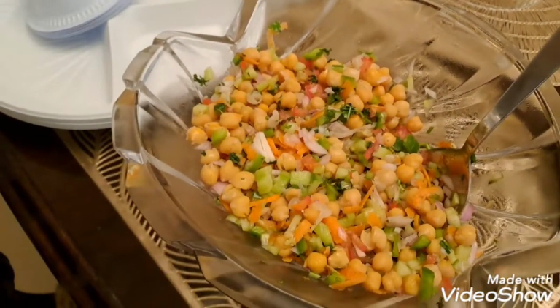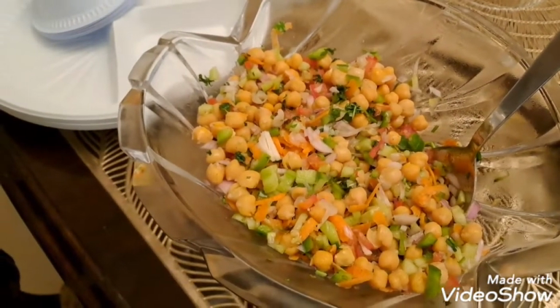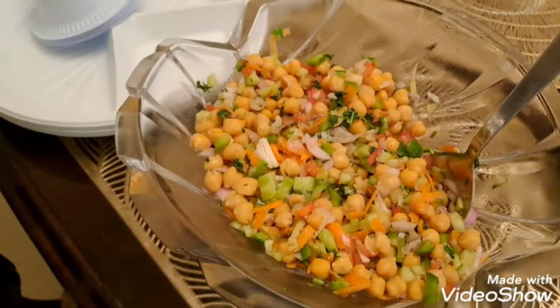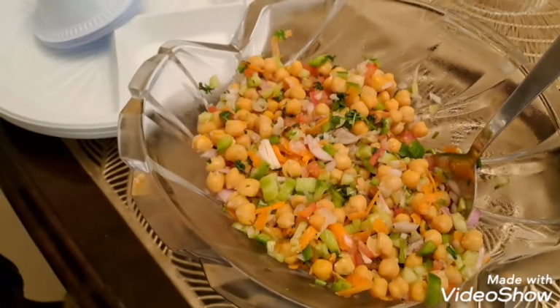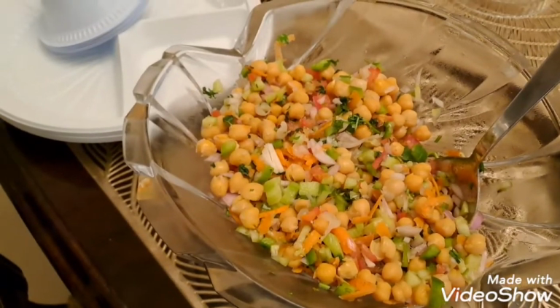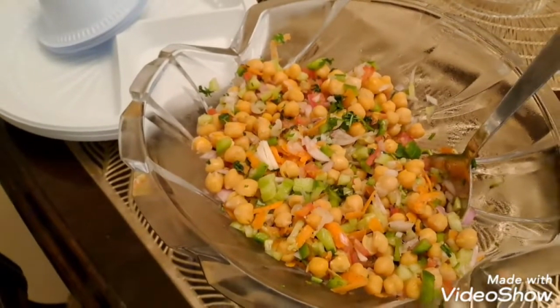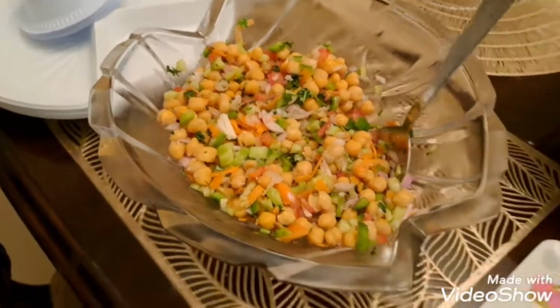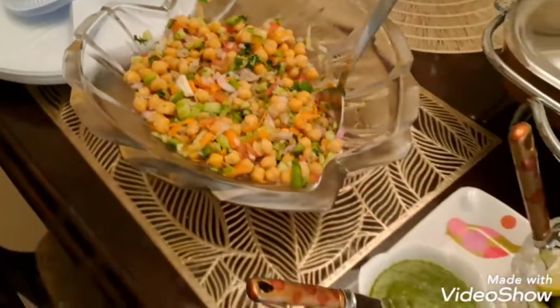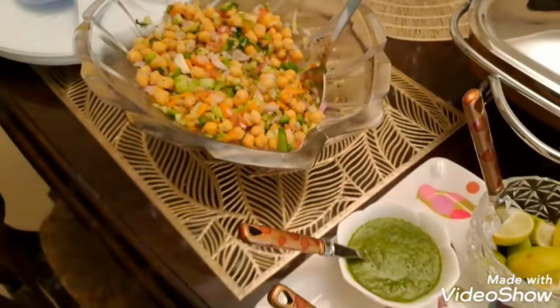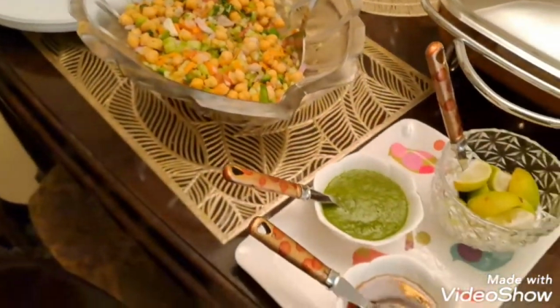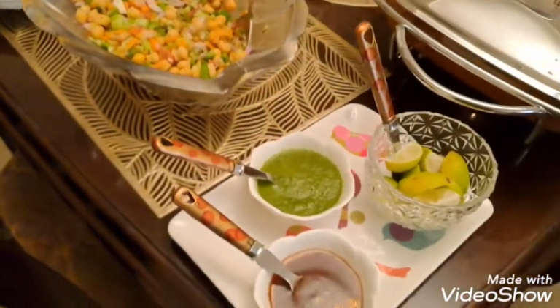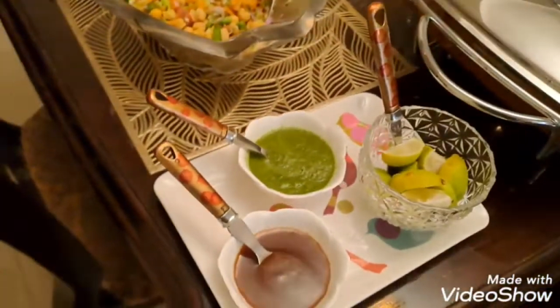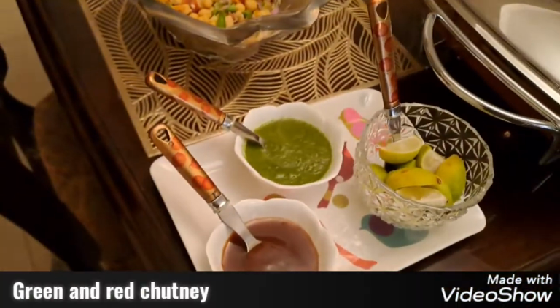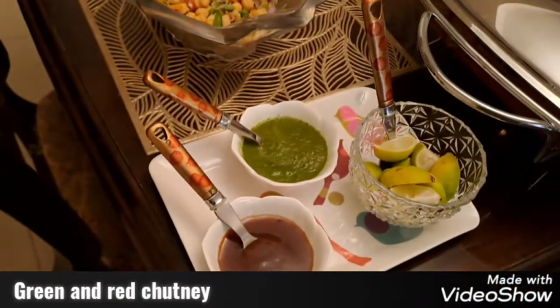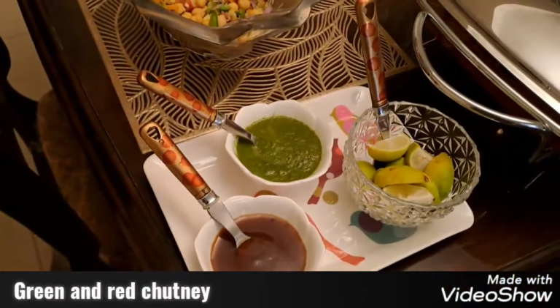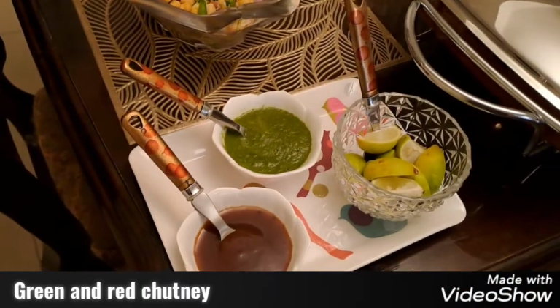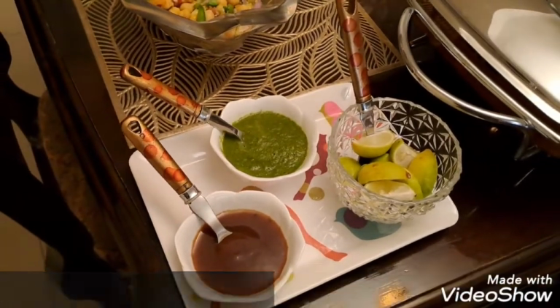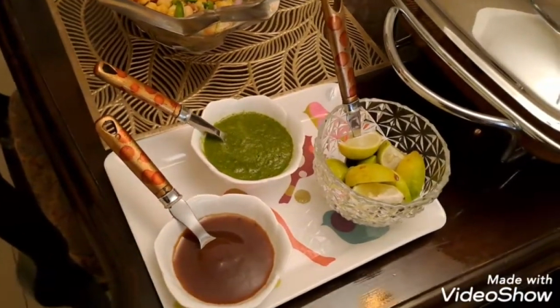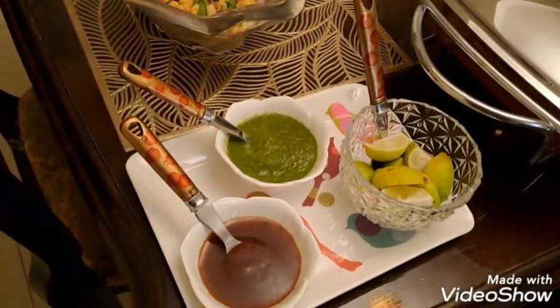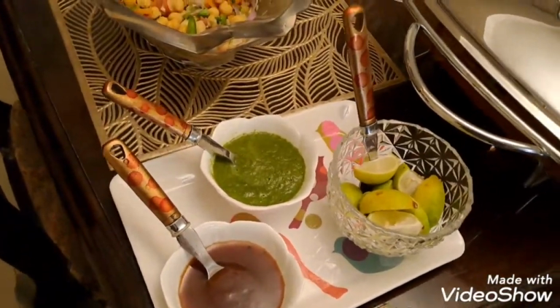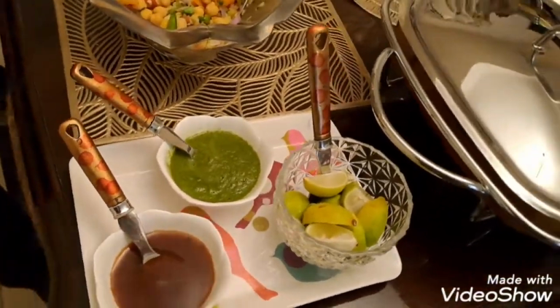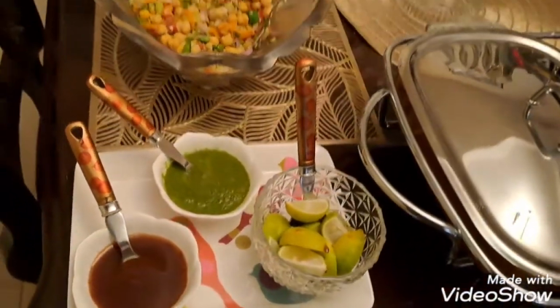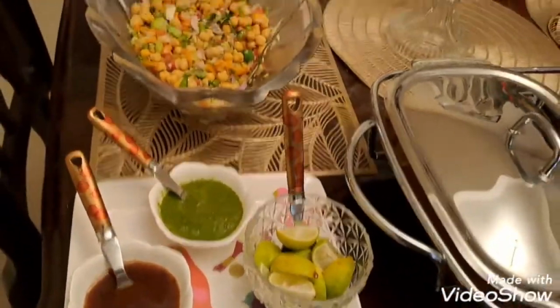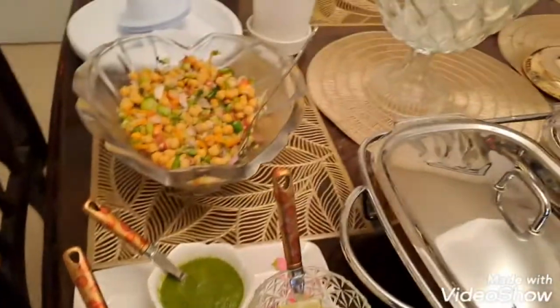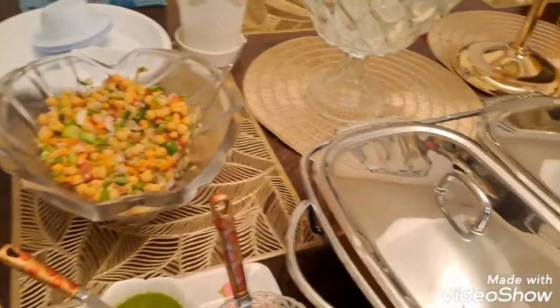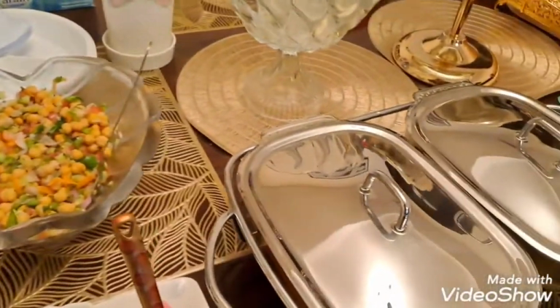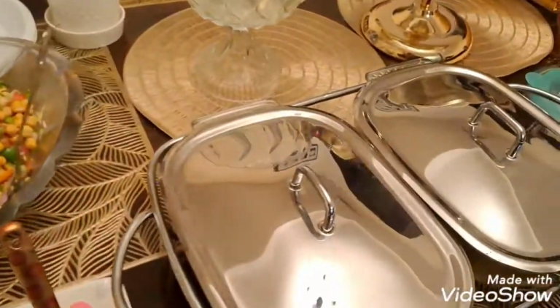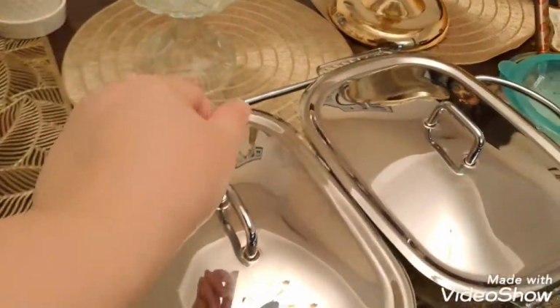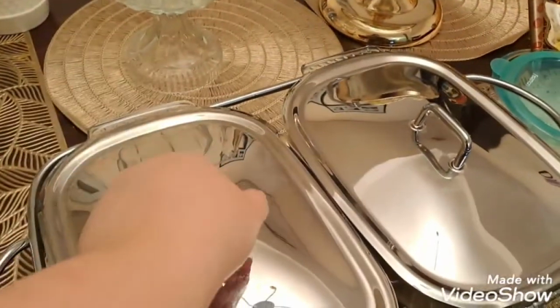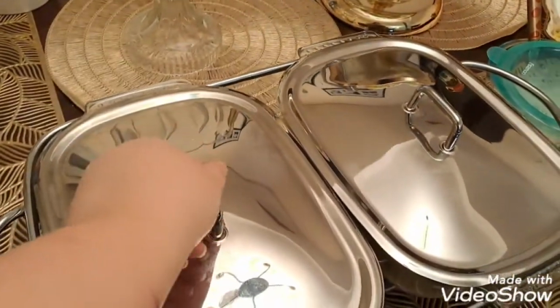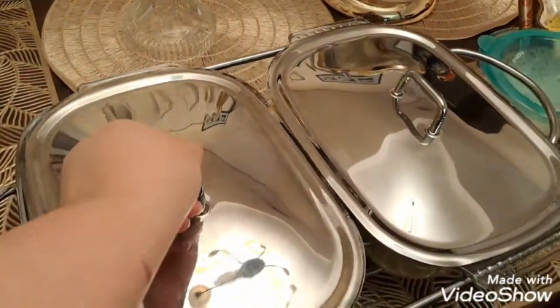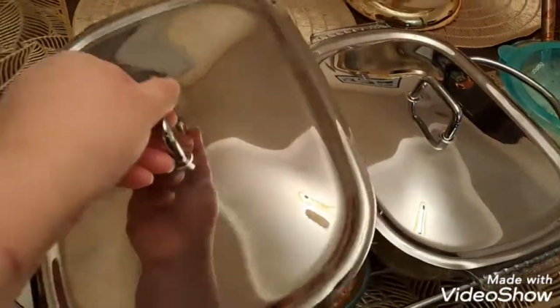This is a chickpea salad. I added a lot of veggies and it looks so yum and tastes very good. I have put all these chips here. Sometimes people like to eat this salad, and I also like to eat this chutney.